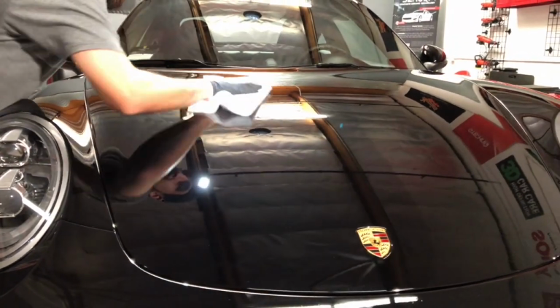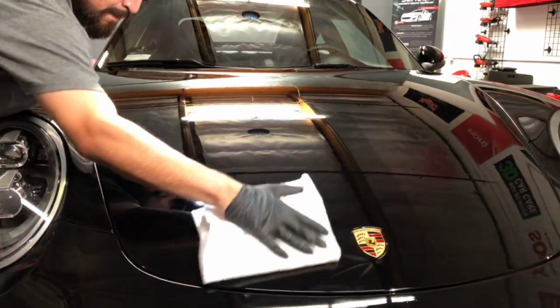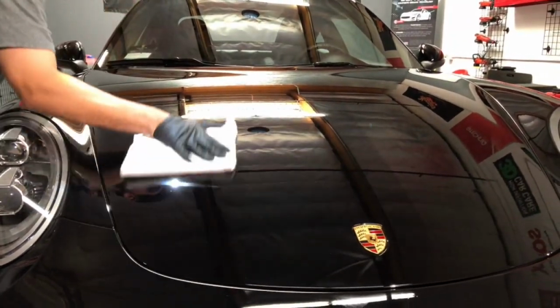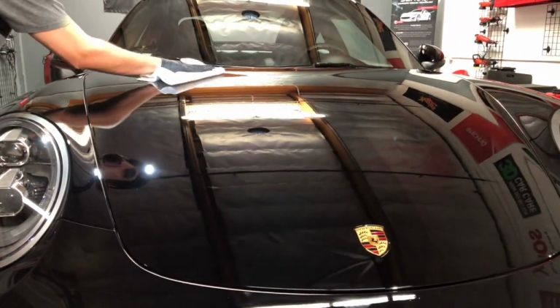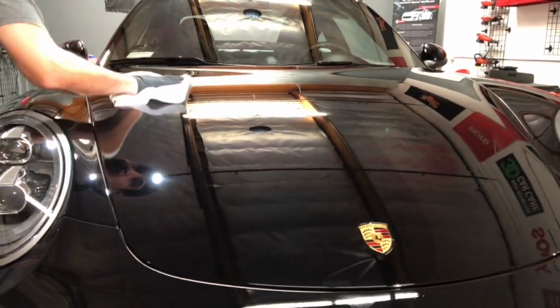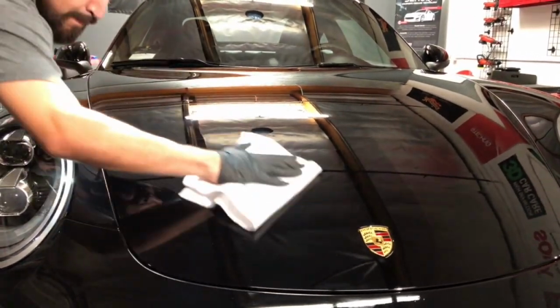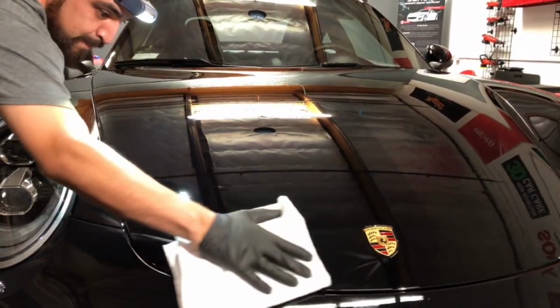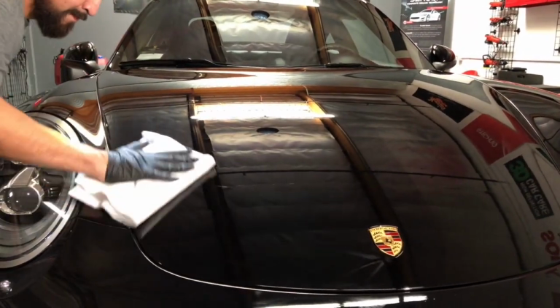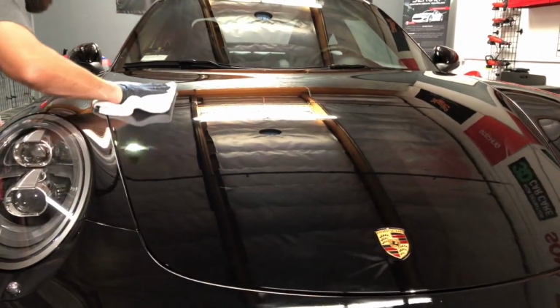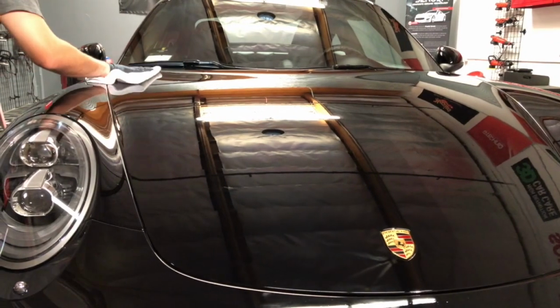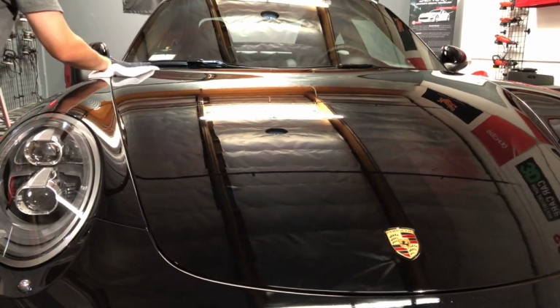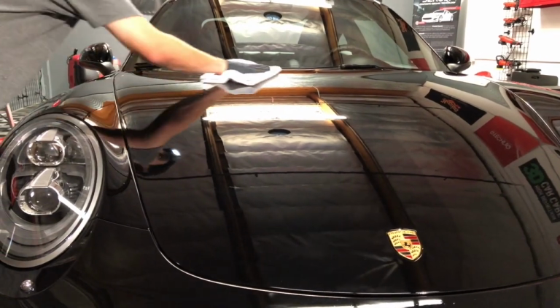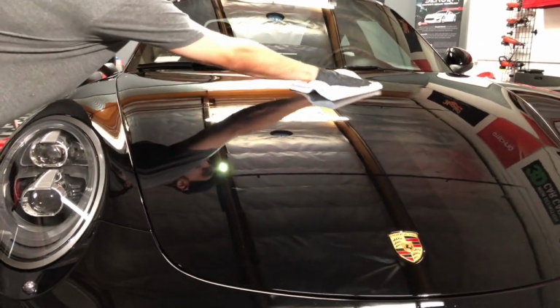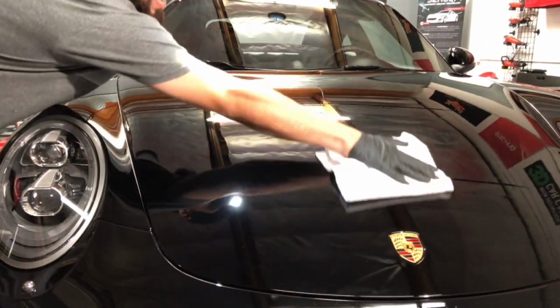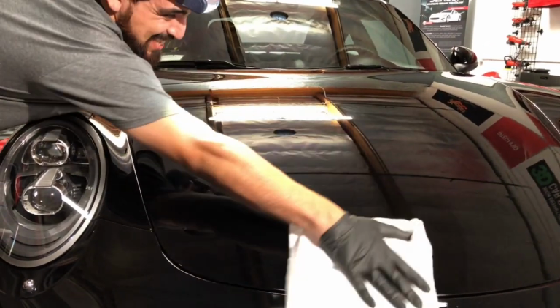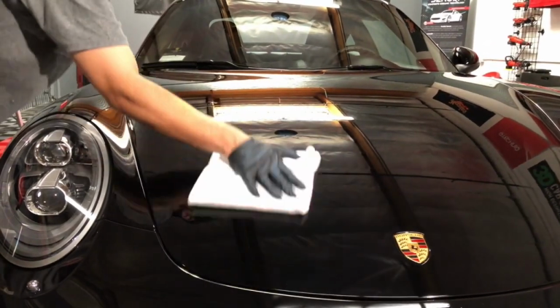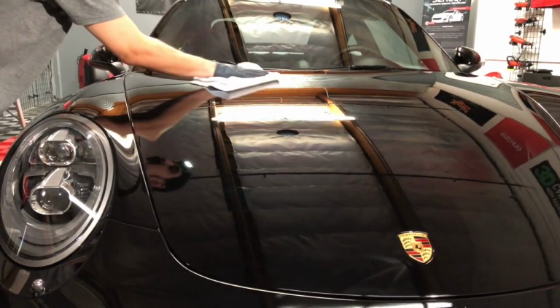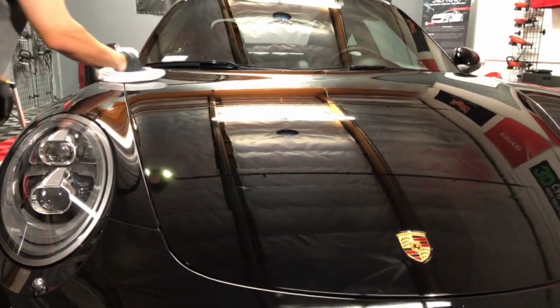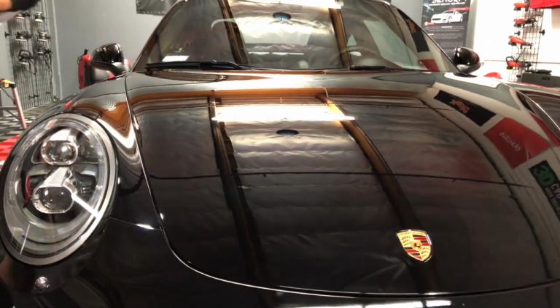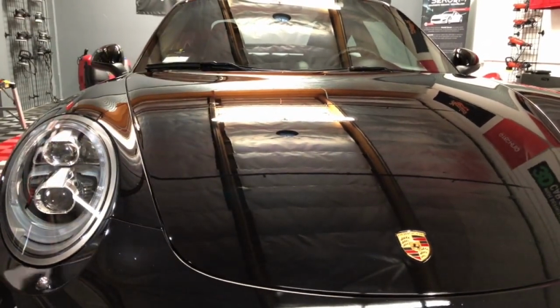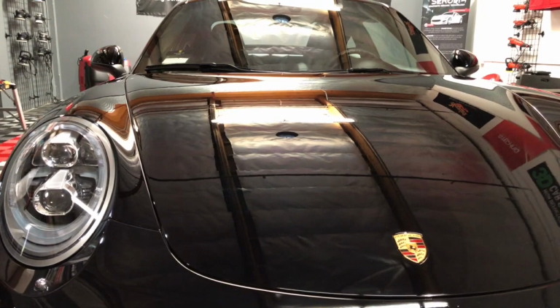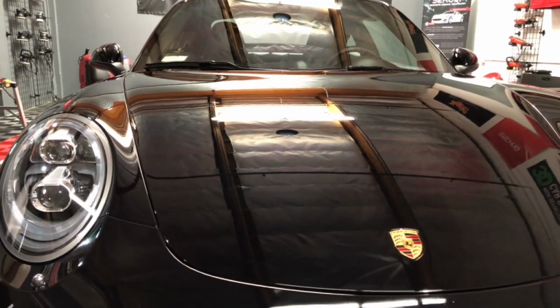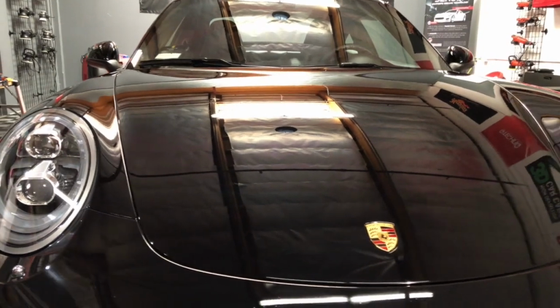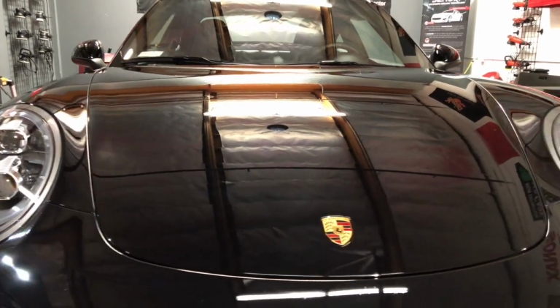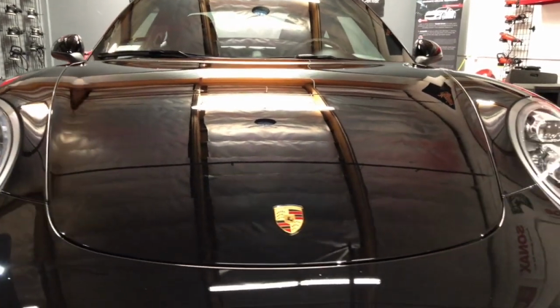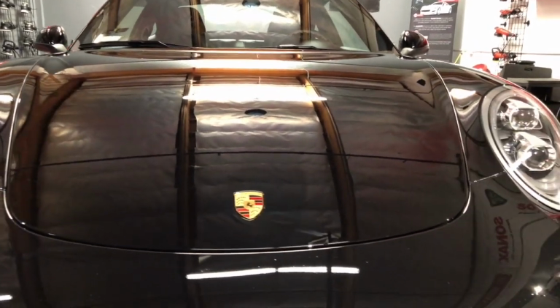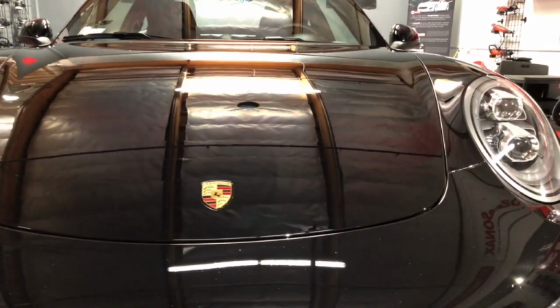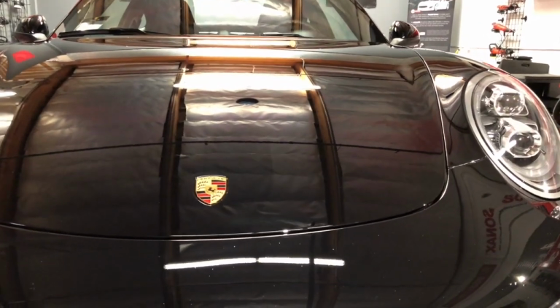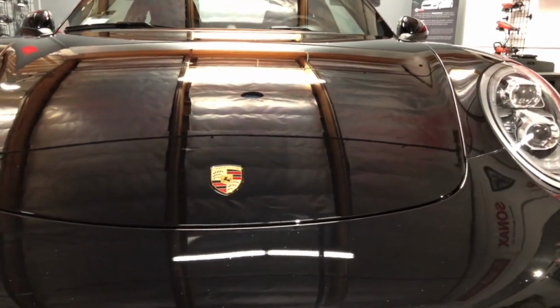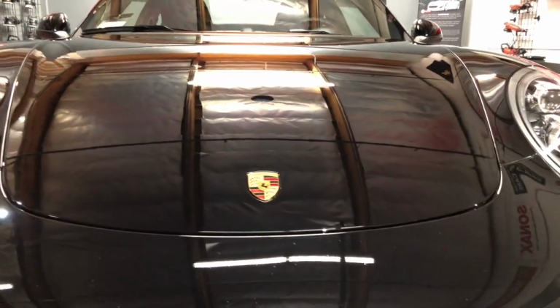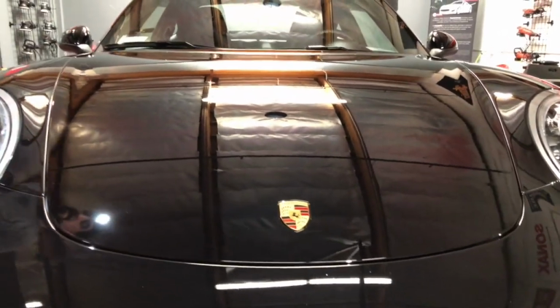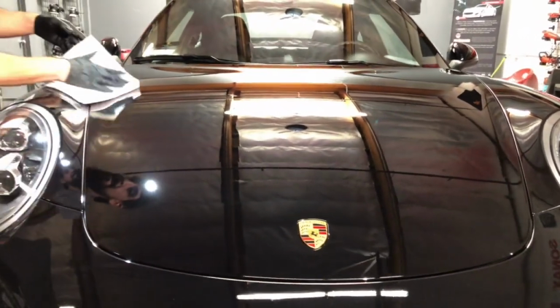As you guys can see, JC put a good amount of that XO V4 and got a good coat on there. Using the first towel to spread it around, get nice coverage on the entire surface. And then he's going to go ahead and buff it in and make sure there's no high spots.